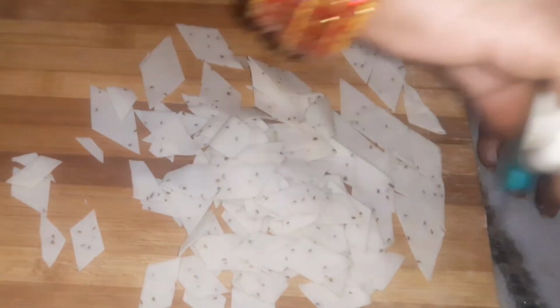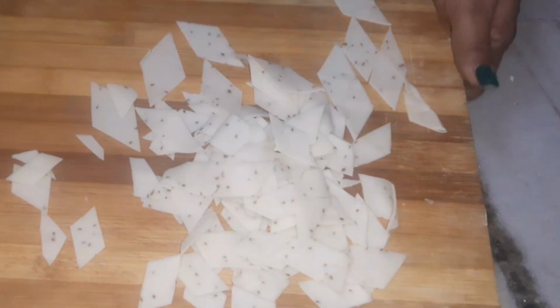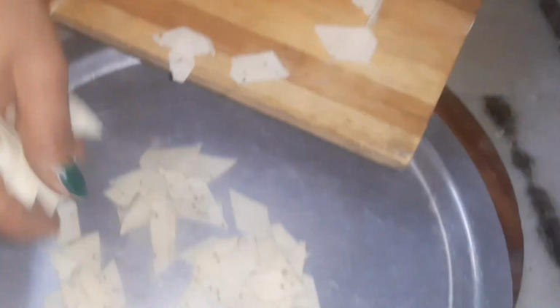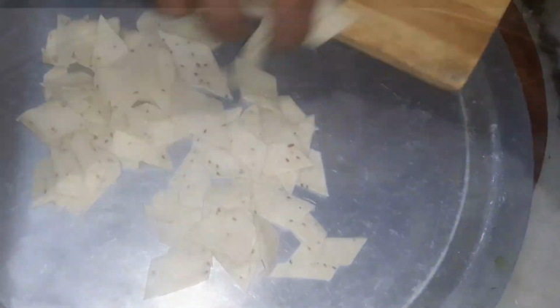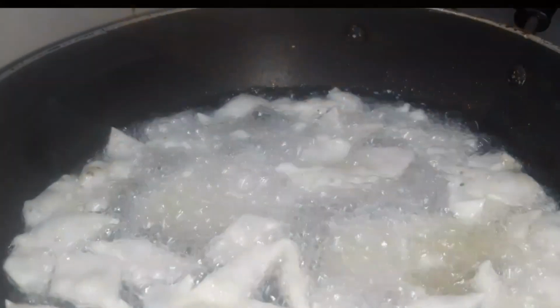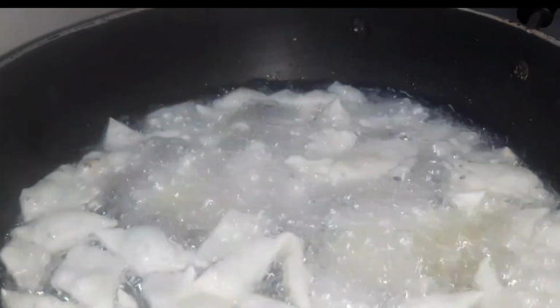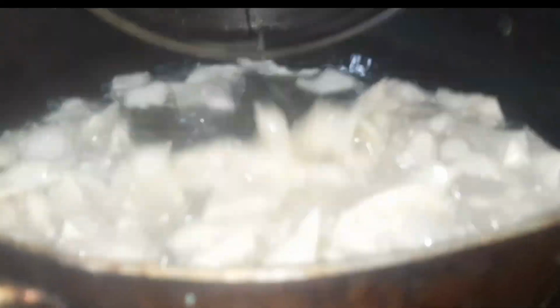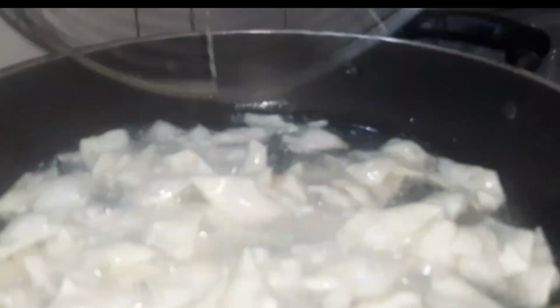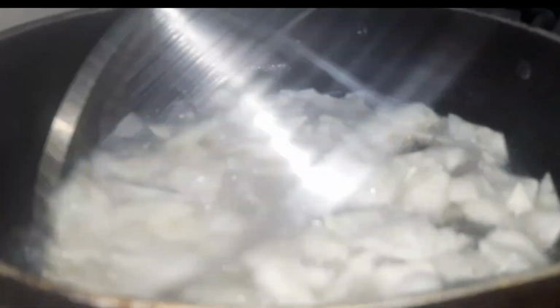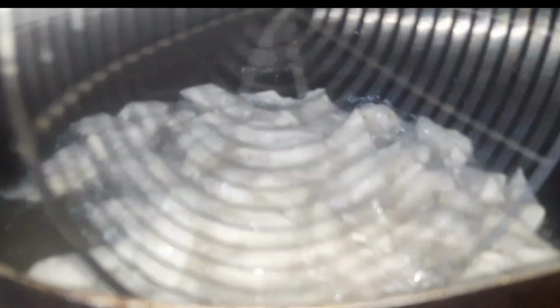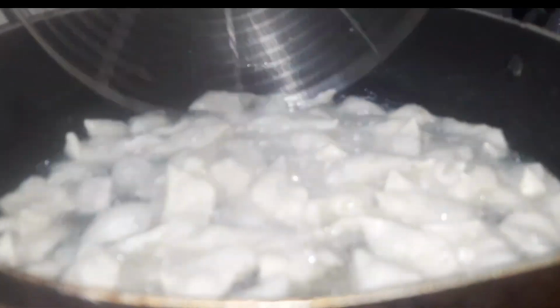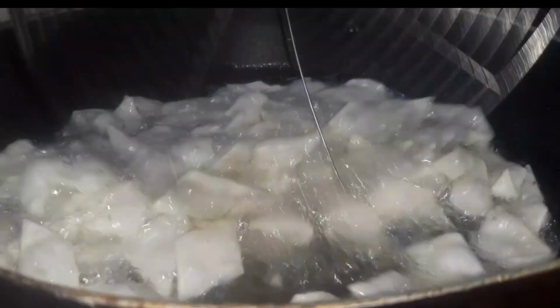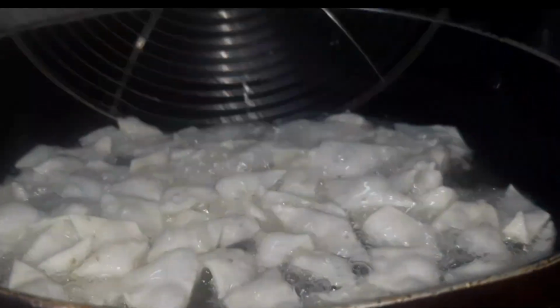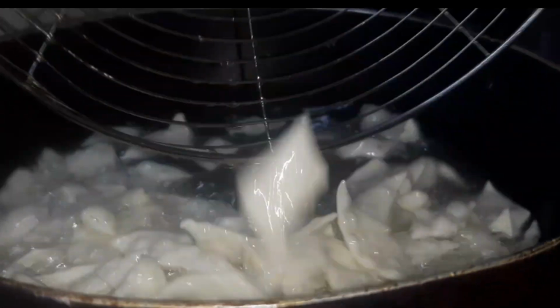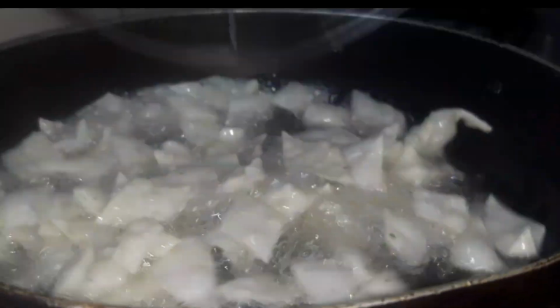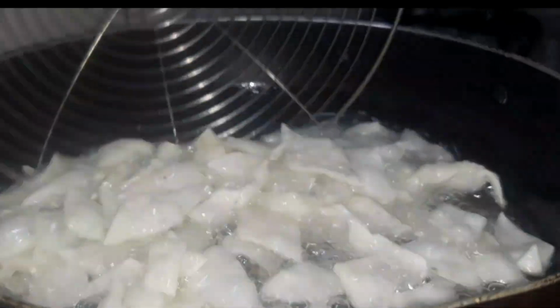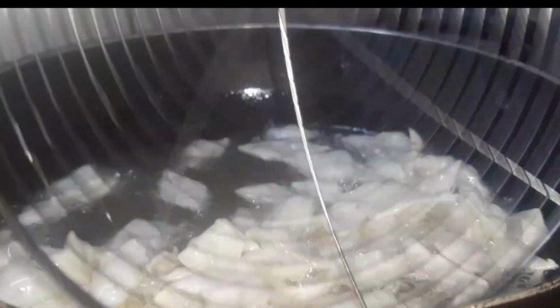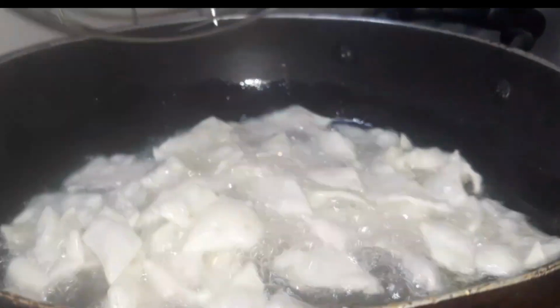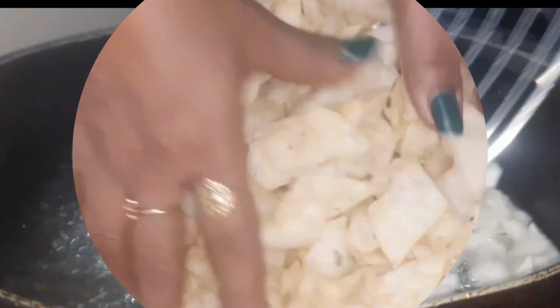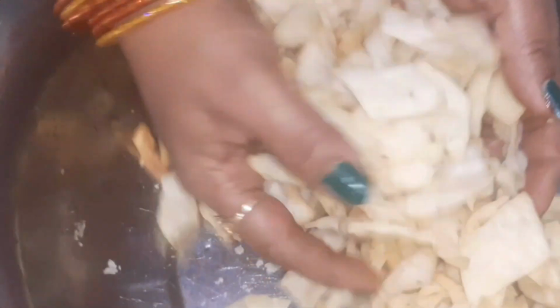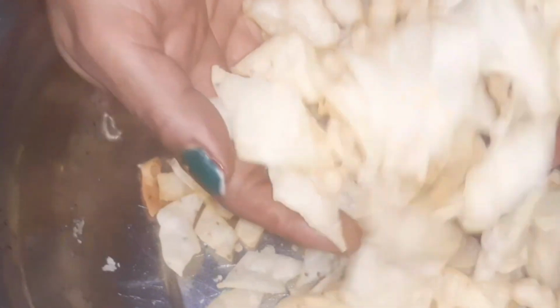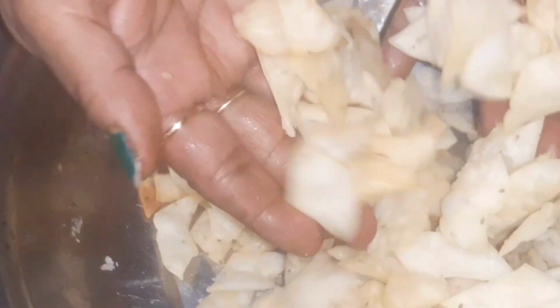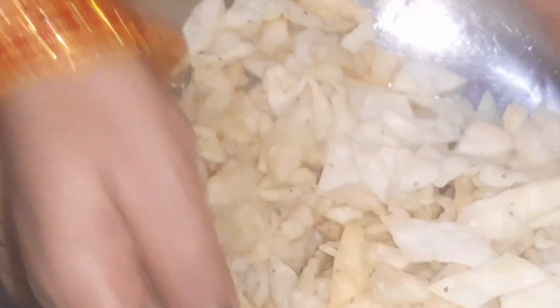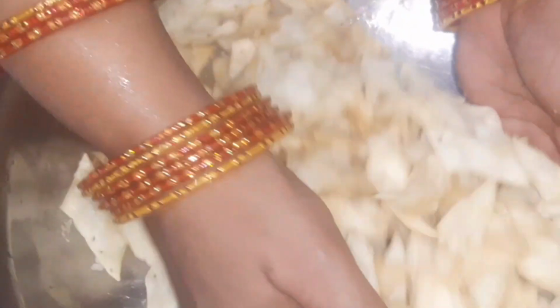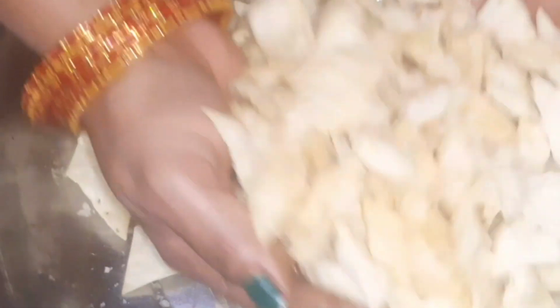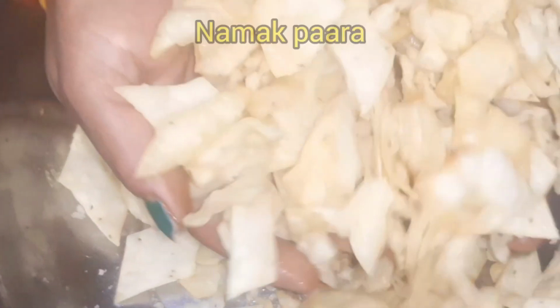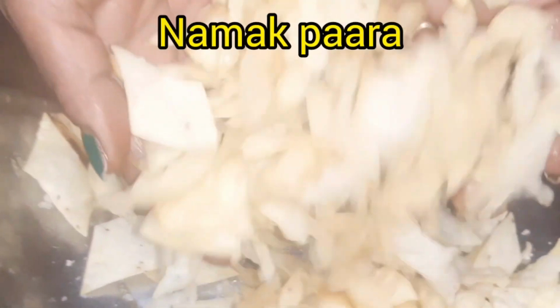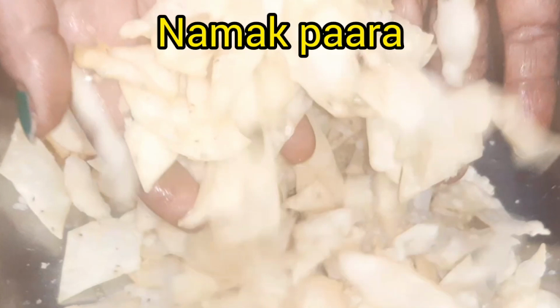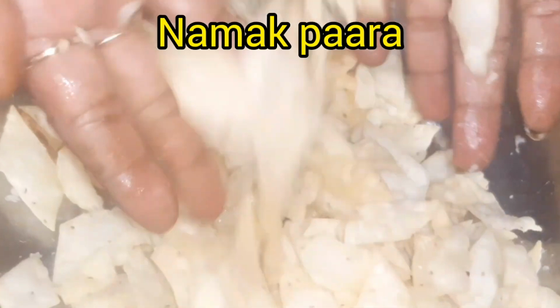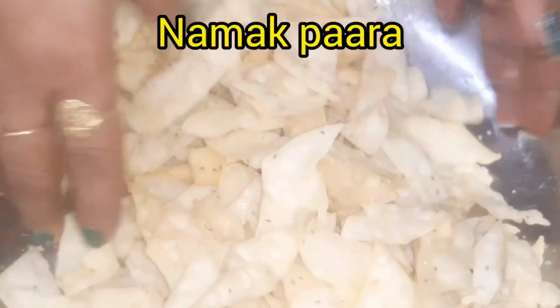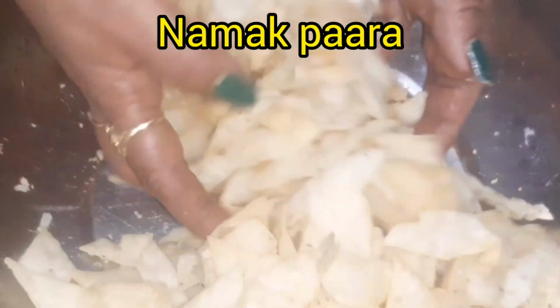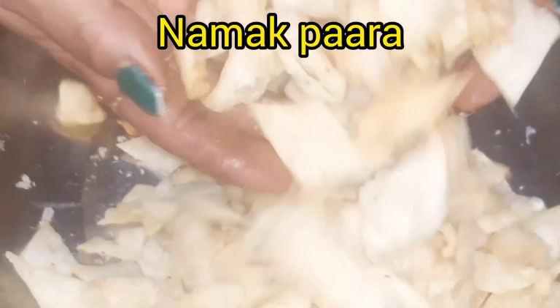Now I'm going to eat this very good food. I'm going to eat this very easy food. I'm going to eat this as much as I can. I'm going to eat this food.